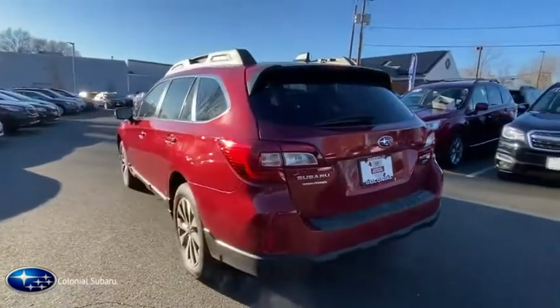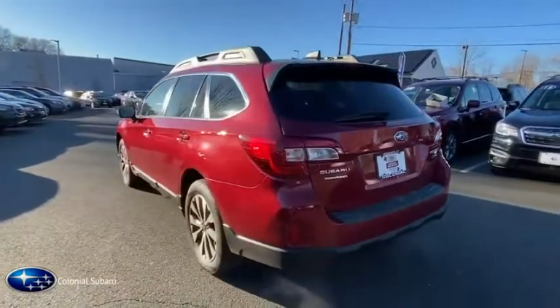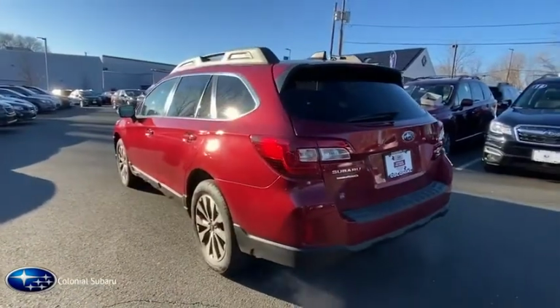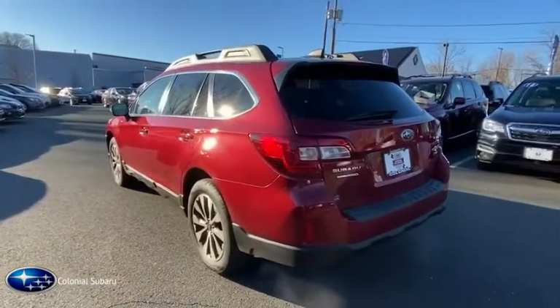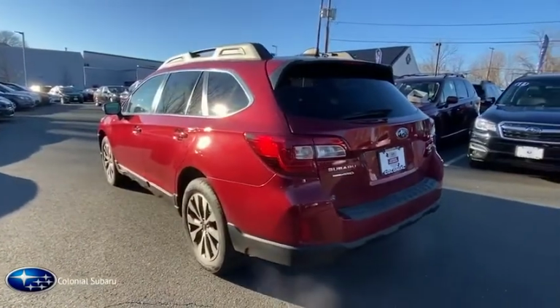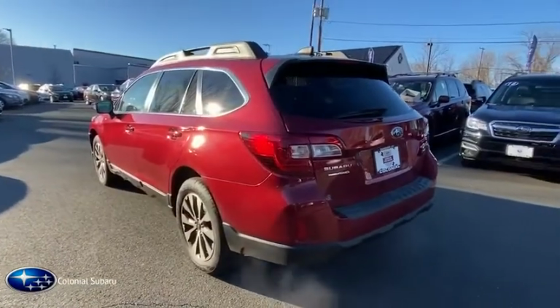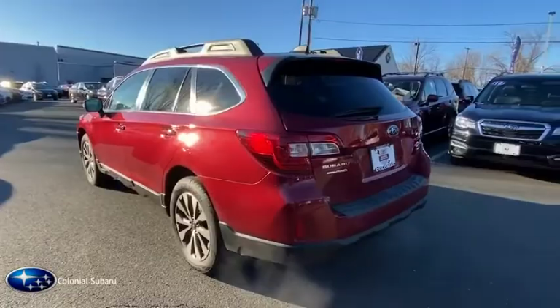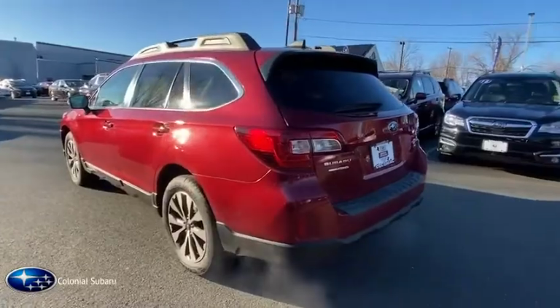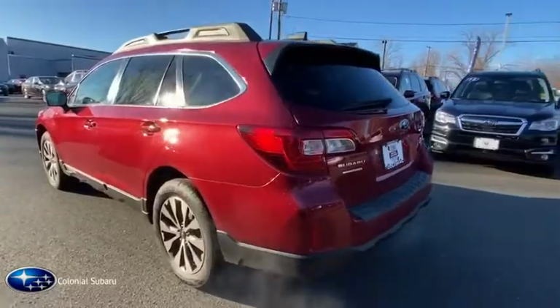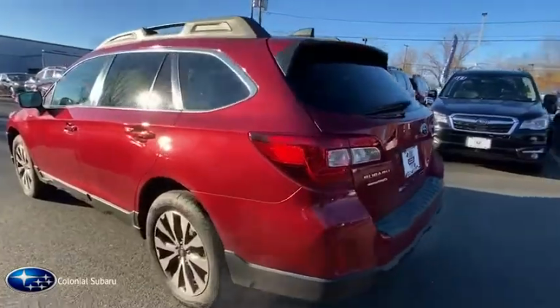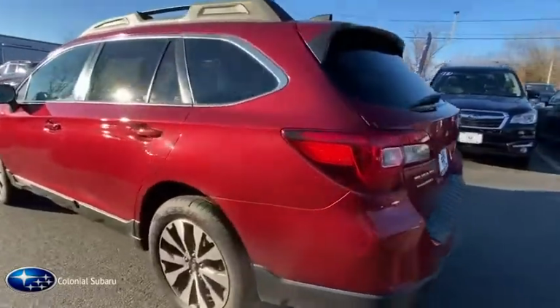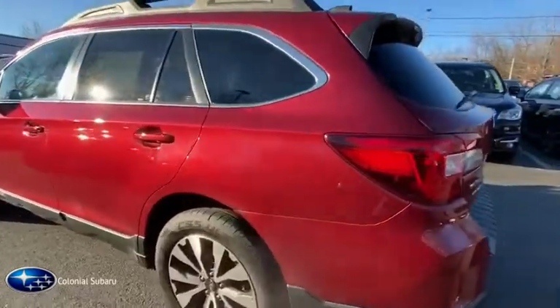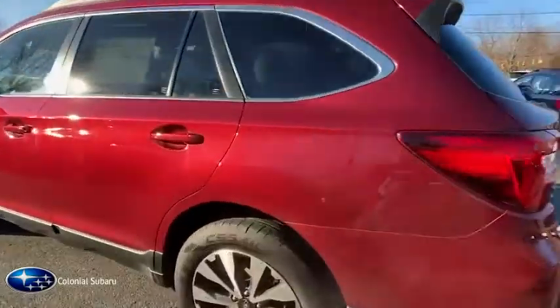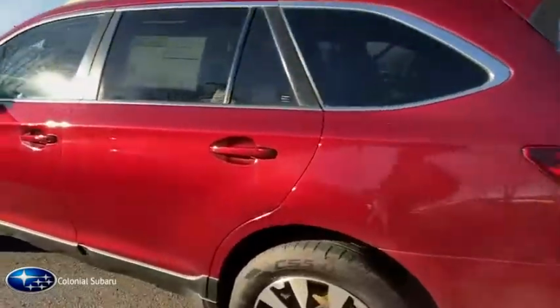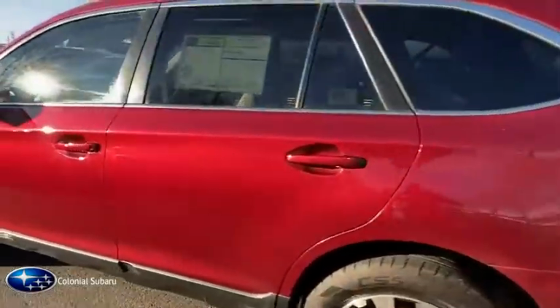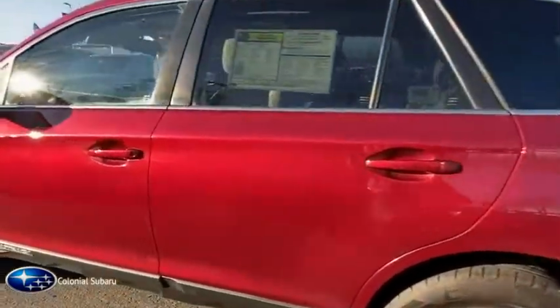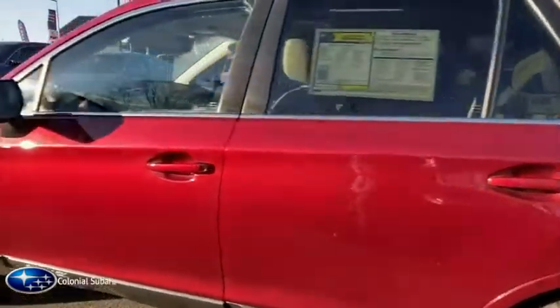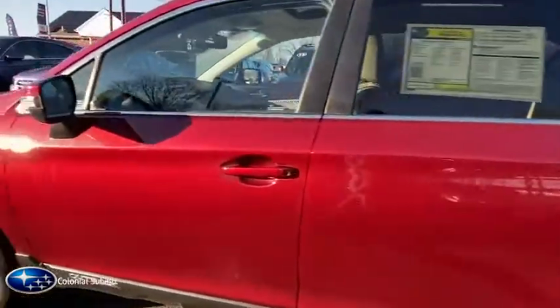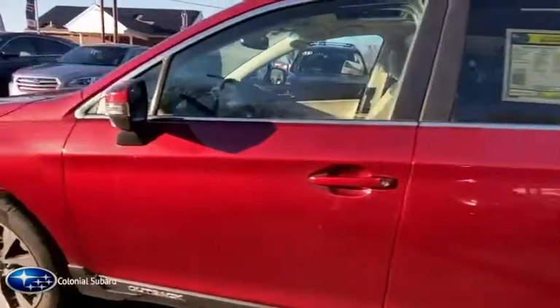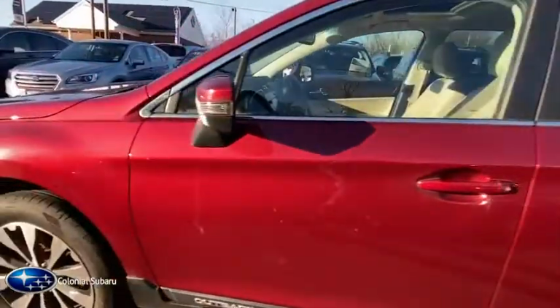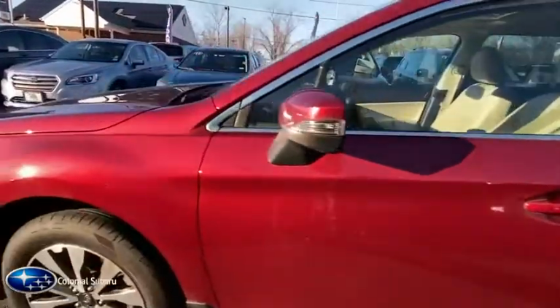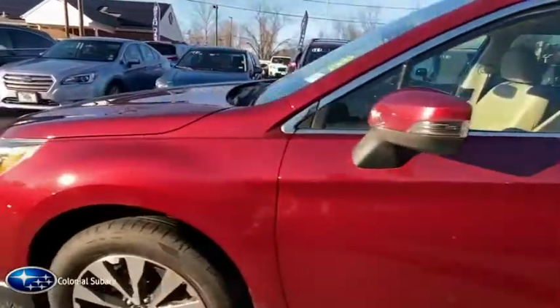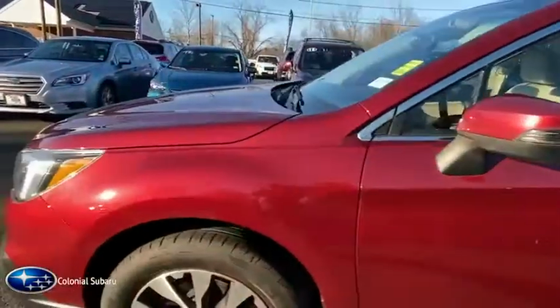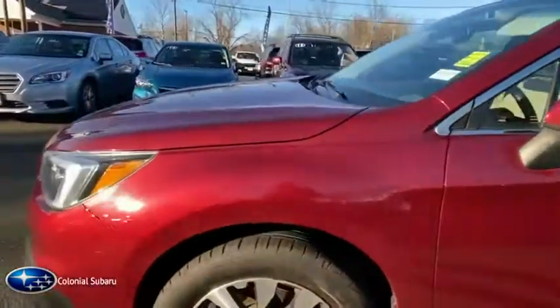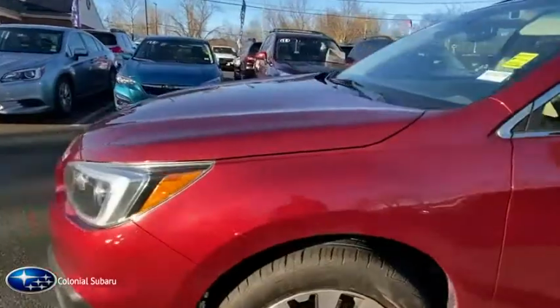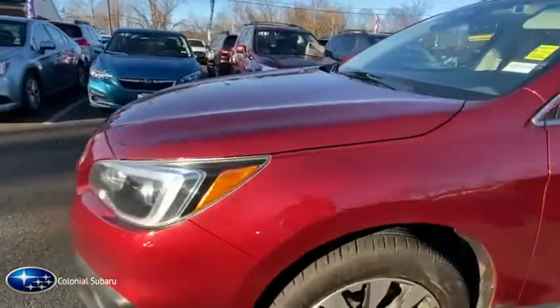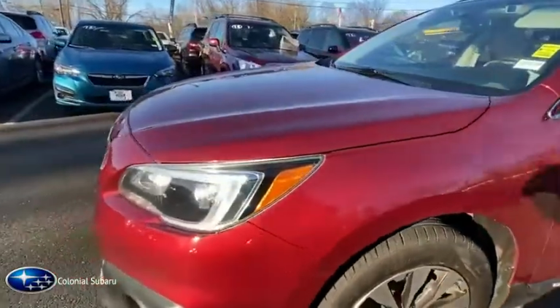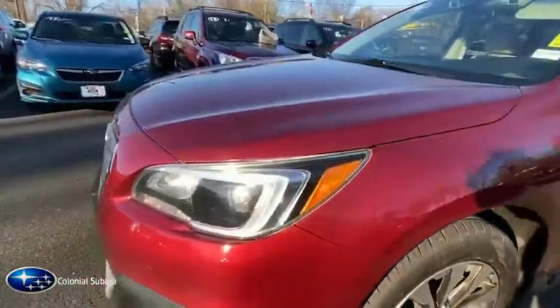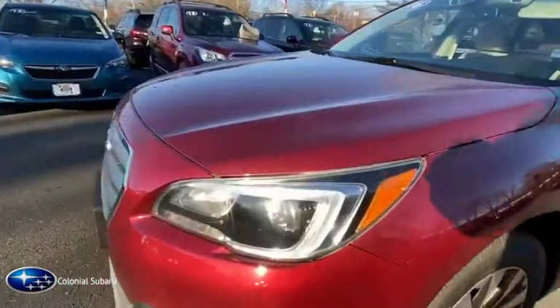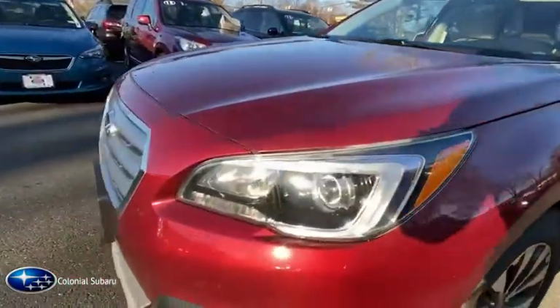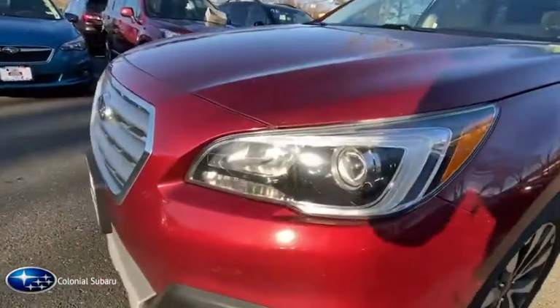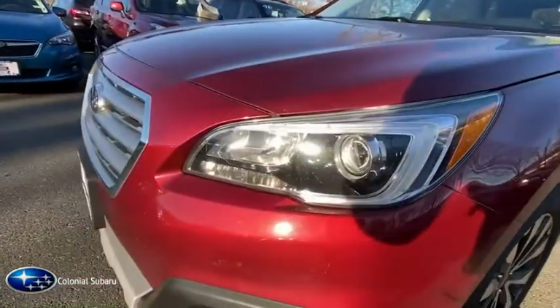Xenon headlights, traction control, keyless entry, power passenger seat, heated seats, leather-wrapped steering wheel, power steering, cruise control, climate control.